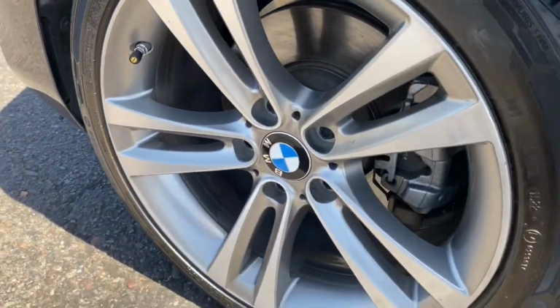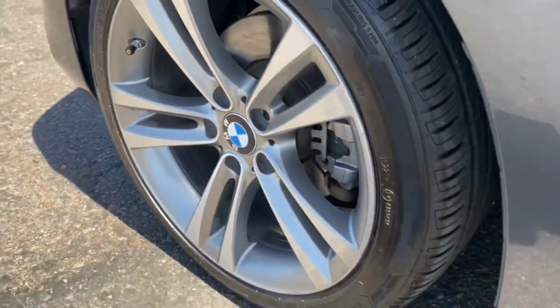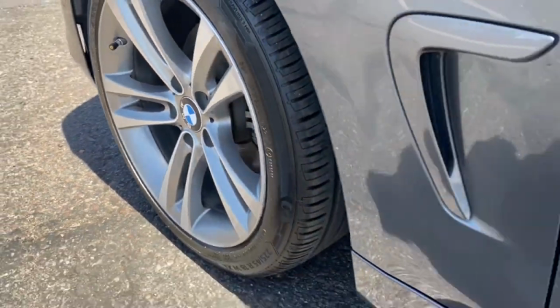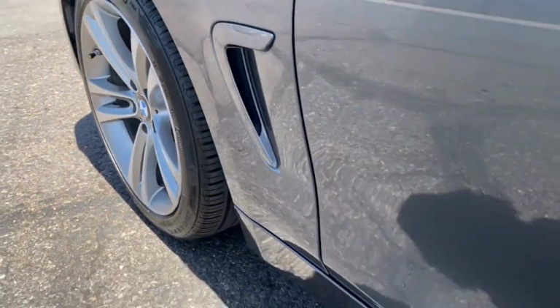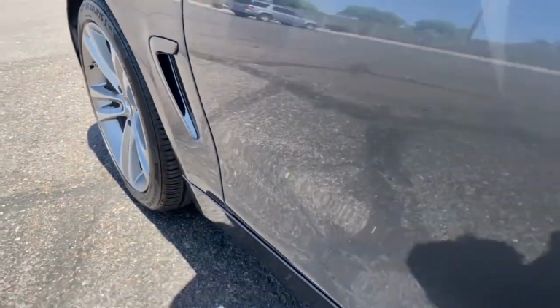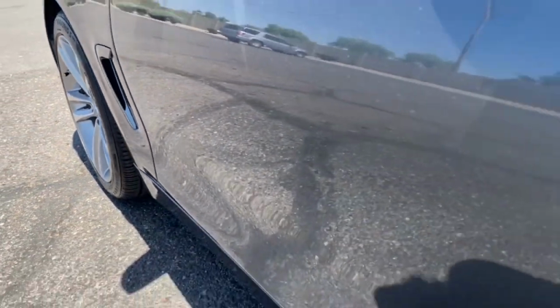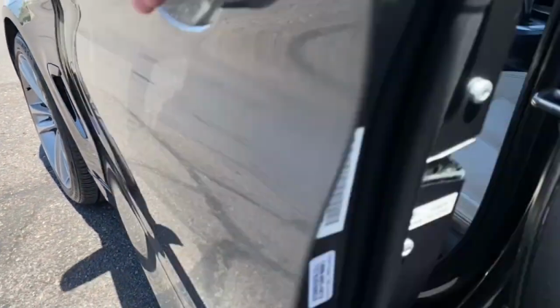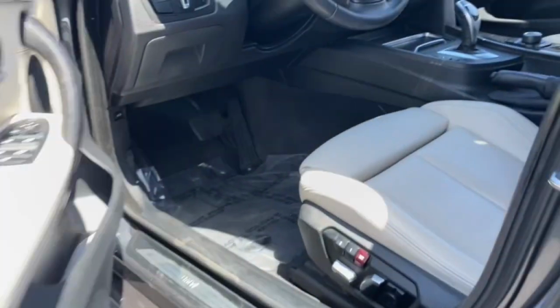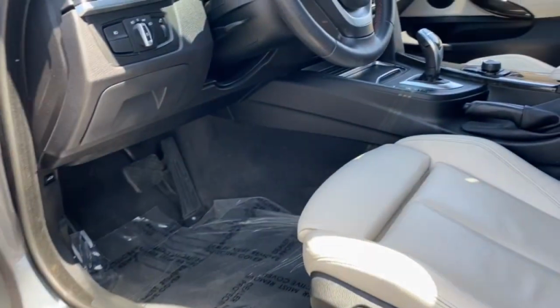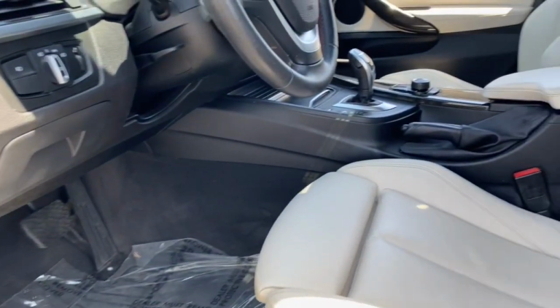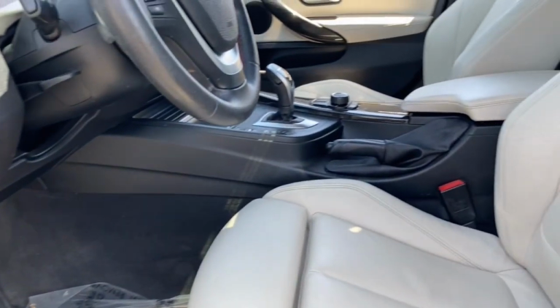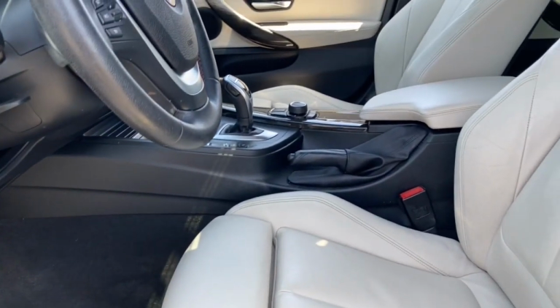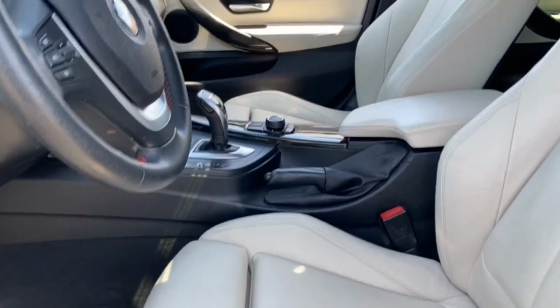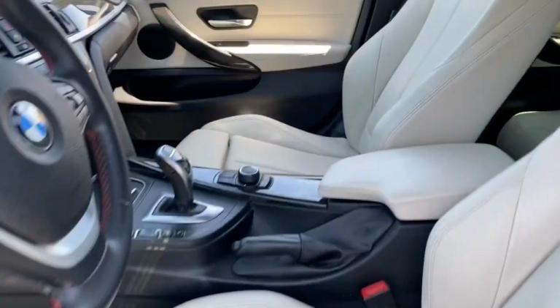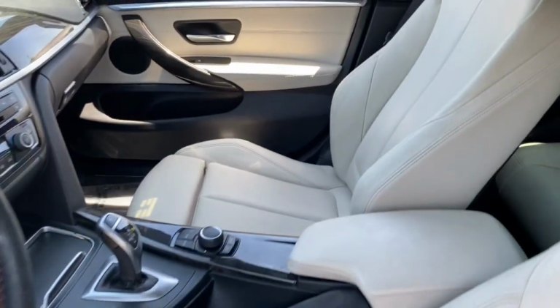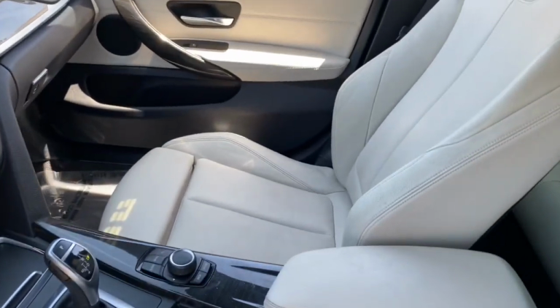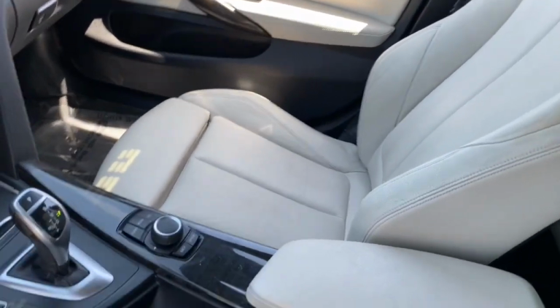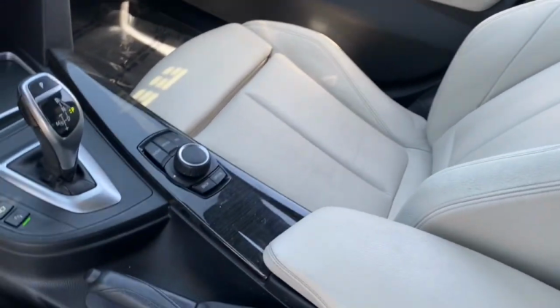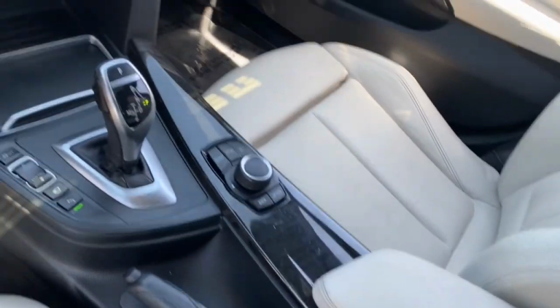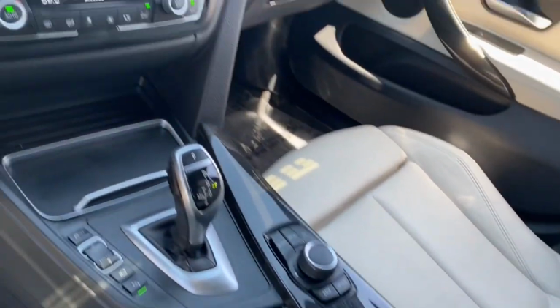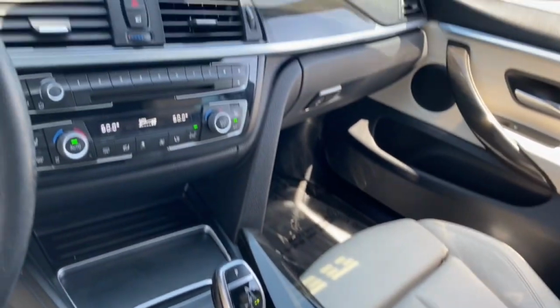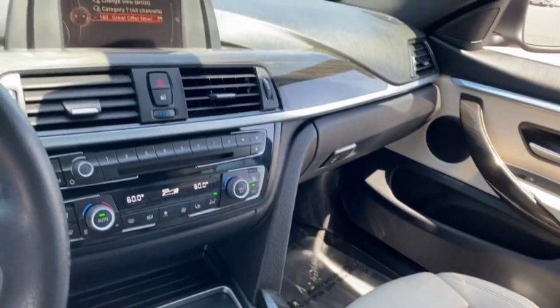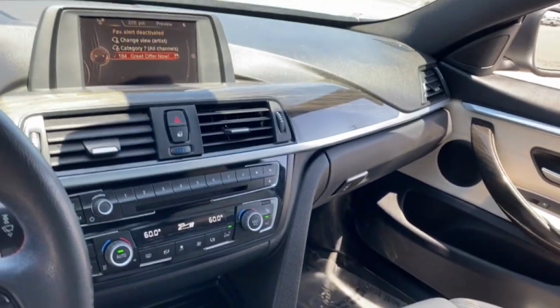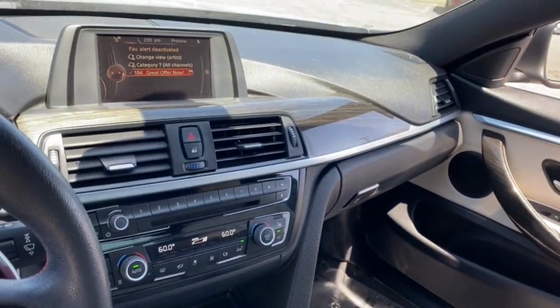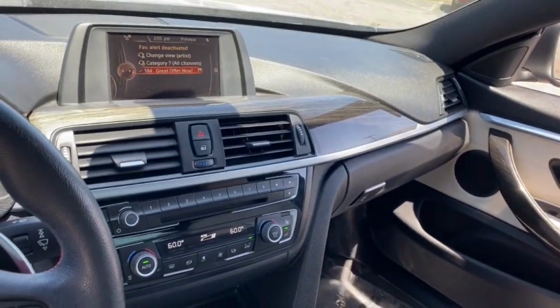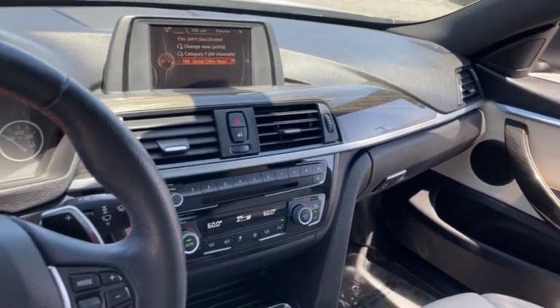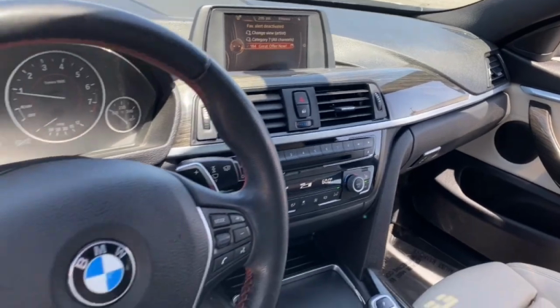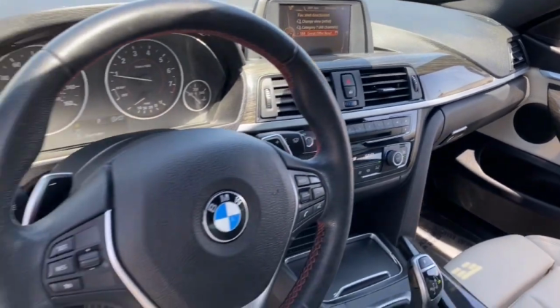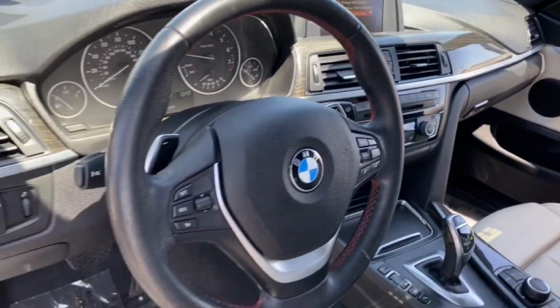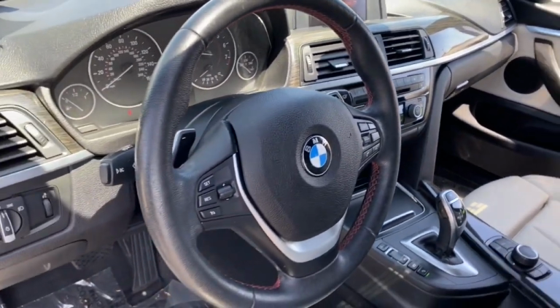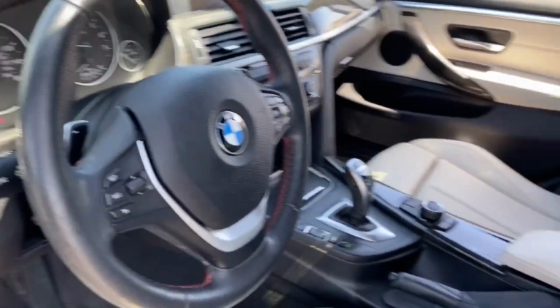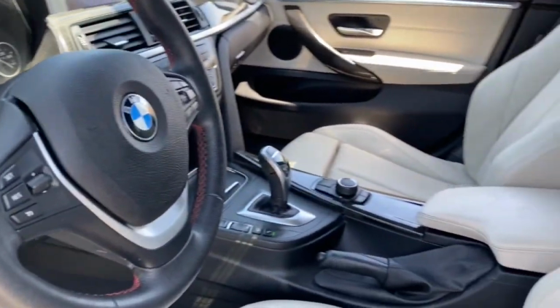Premium style meets rebellious attitude in this remarkable 2 Series. See for yourself when you take it out for a test drive. Our professional staff looks forward to giving you excellent service.